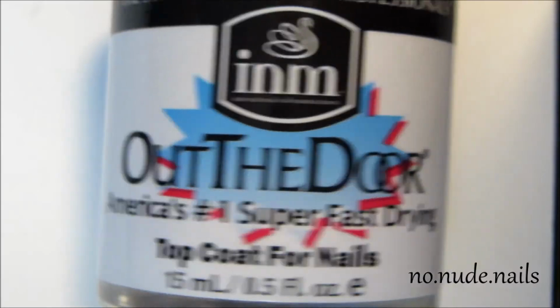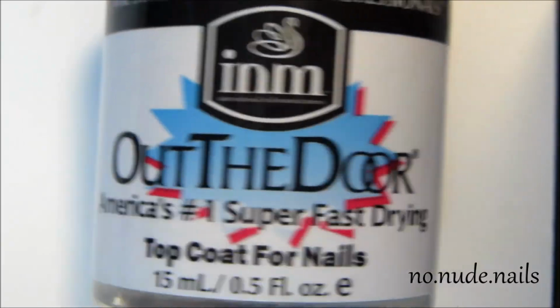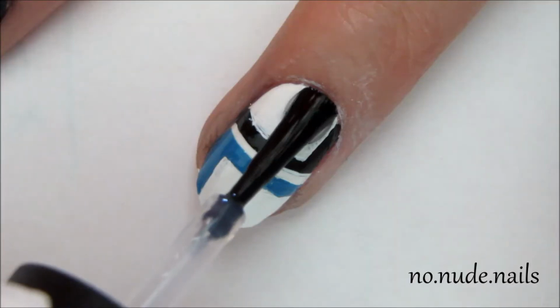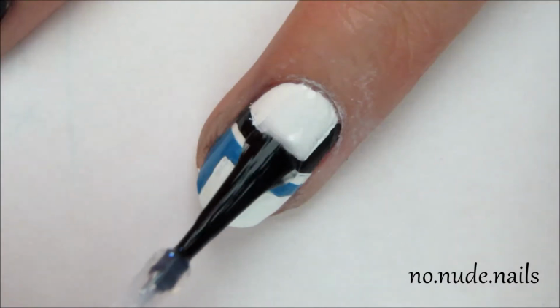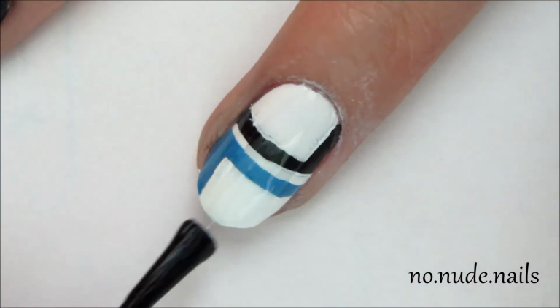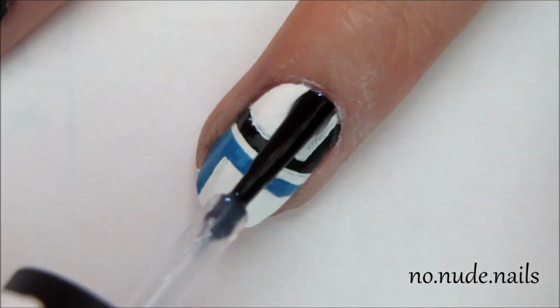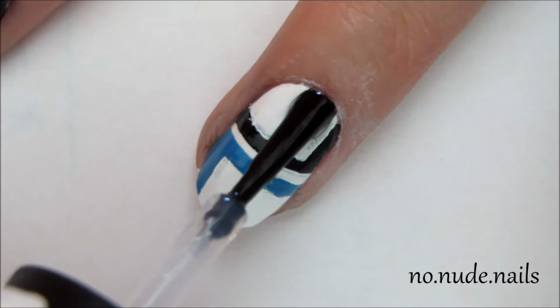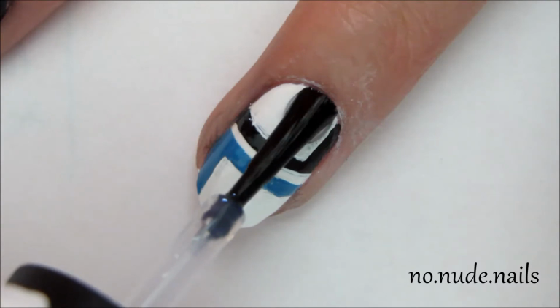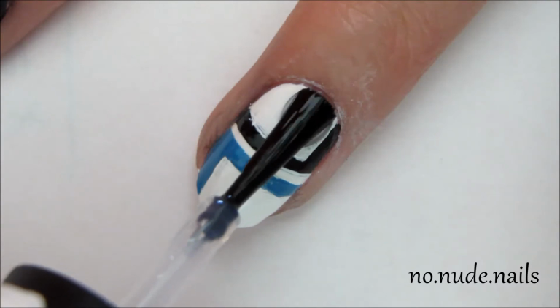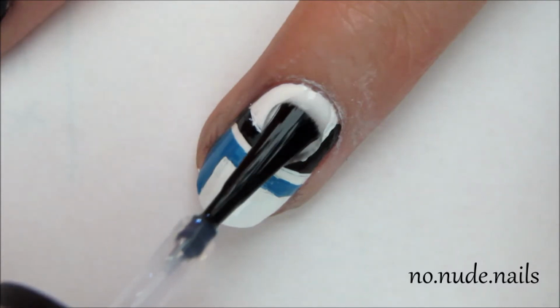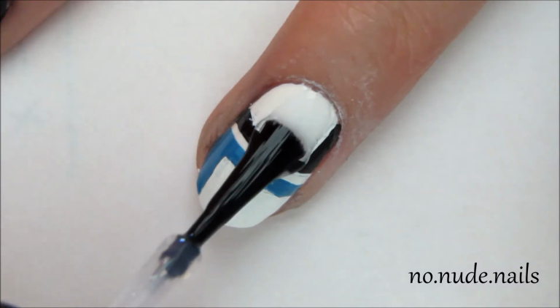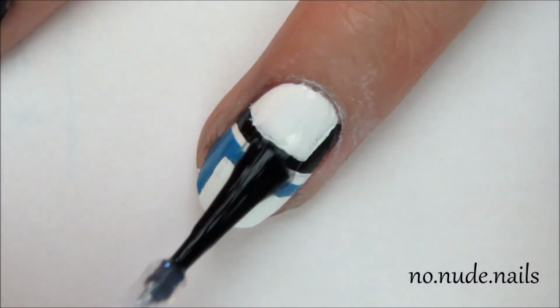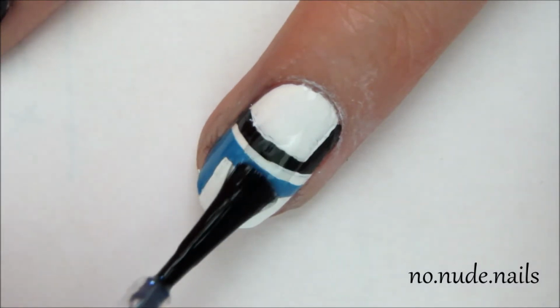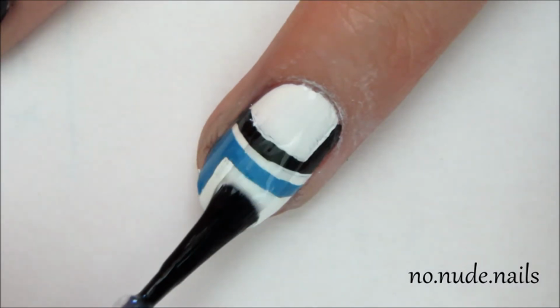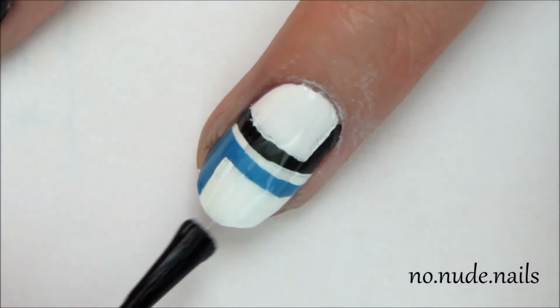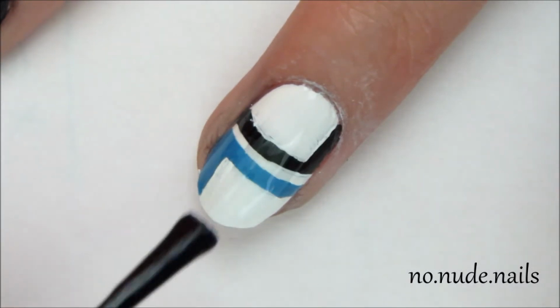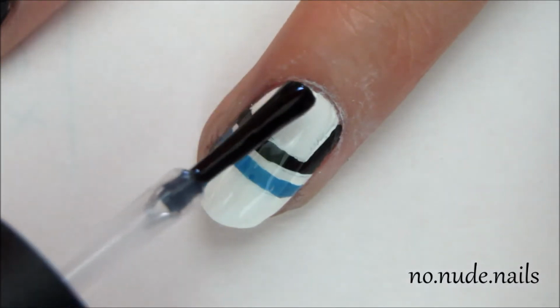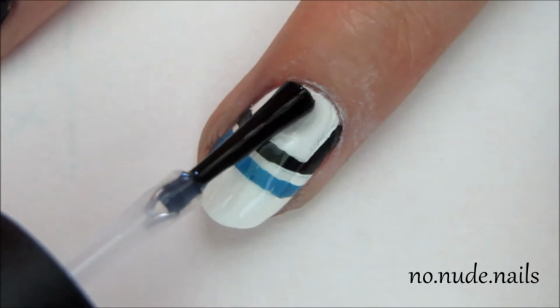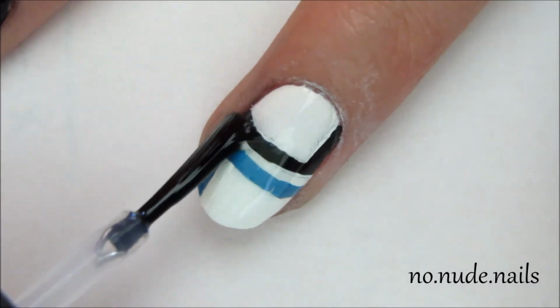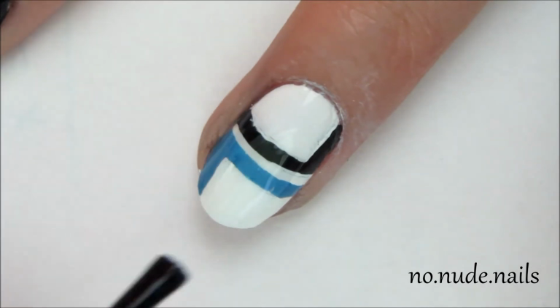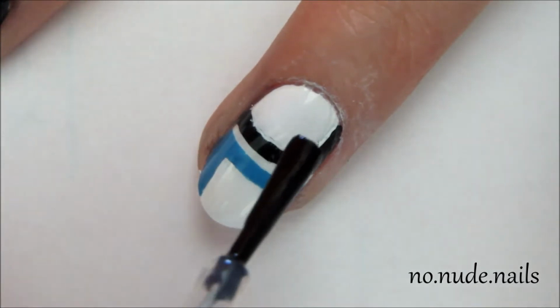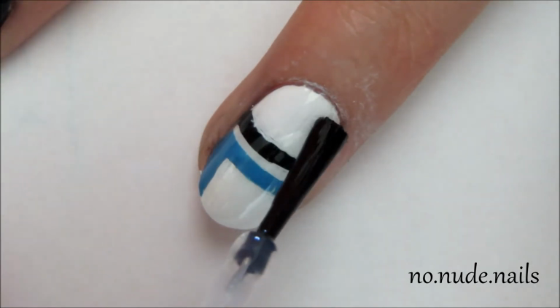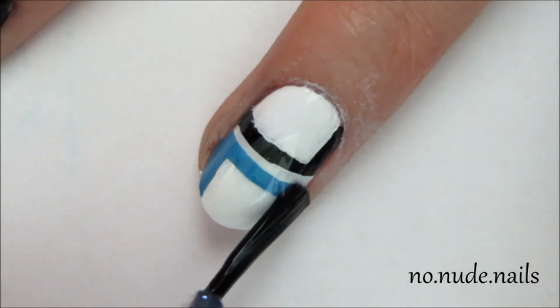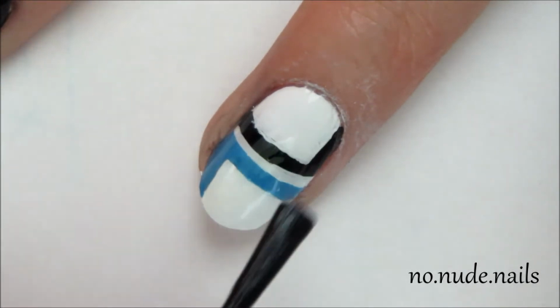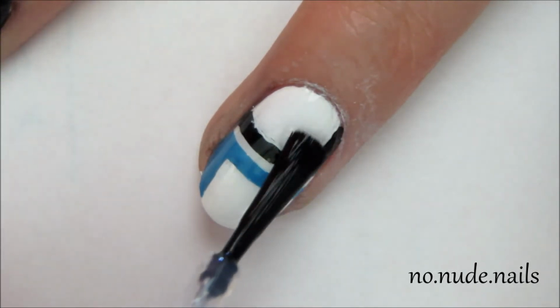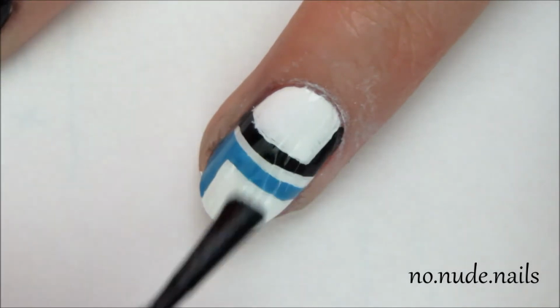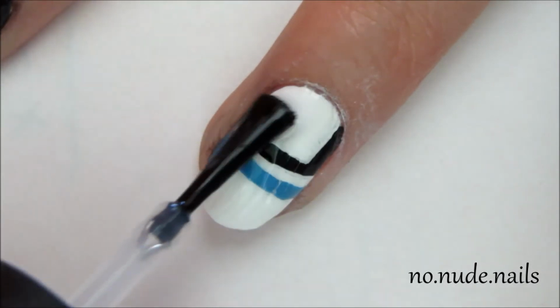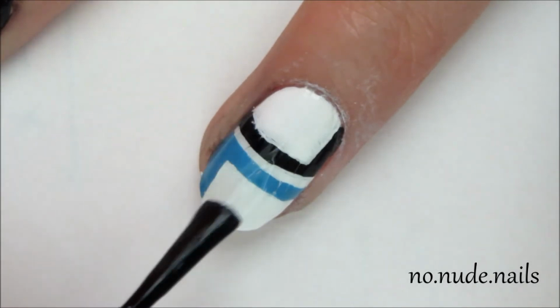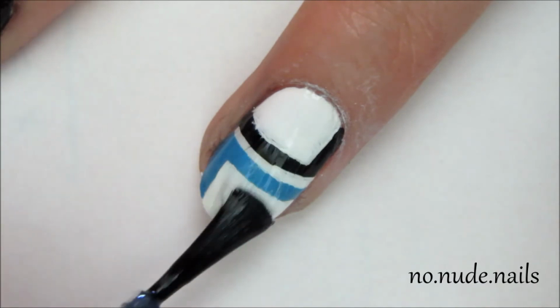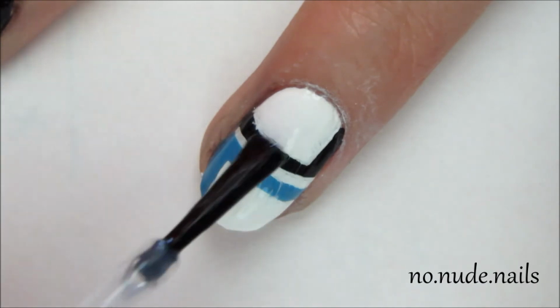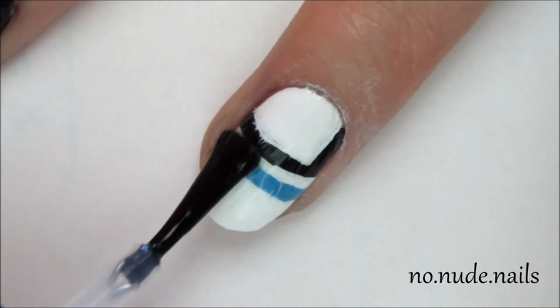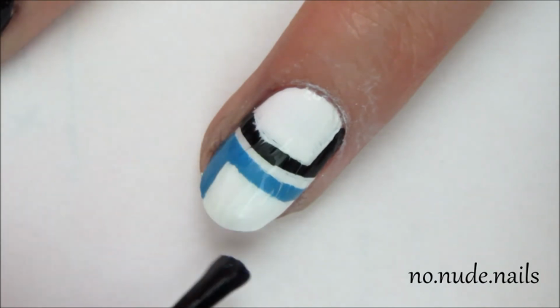And then that's it basically. When you add your top coat, you need to glide it over your design — just glide it slowly. Don't let the brush touch the design because that'll smear it and then you'll have messed up lines and you'd have to start over. And you don't want that.